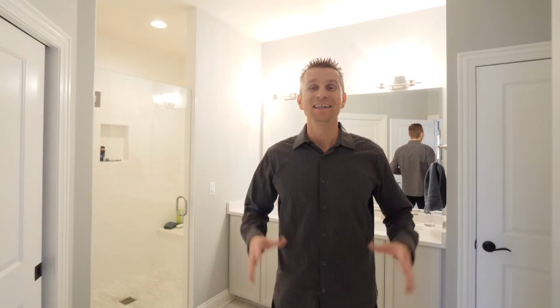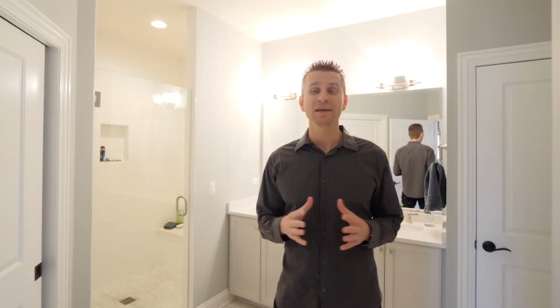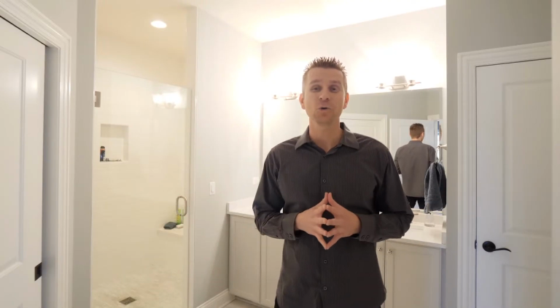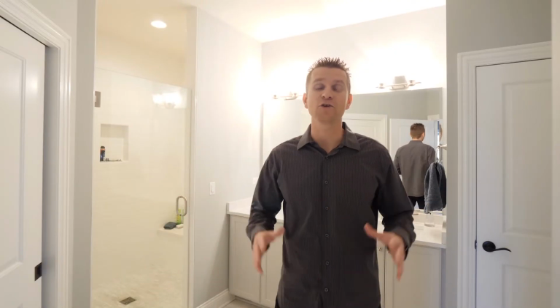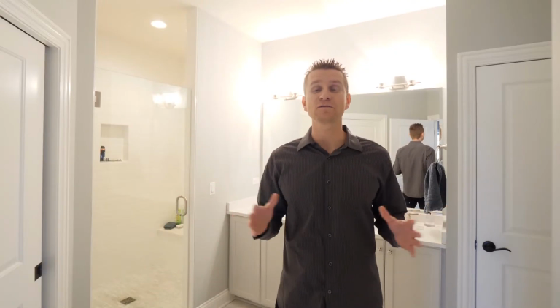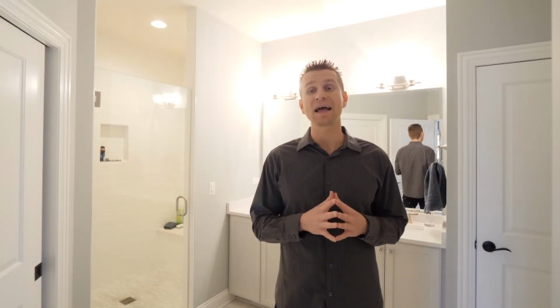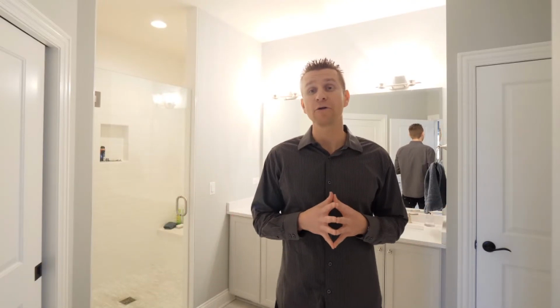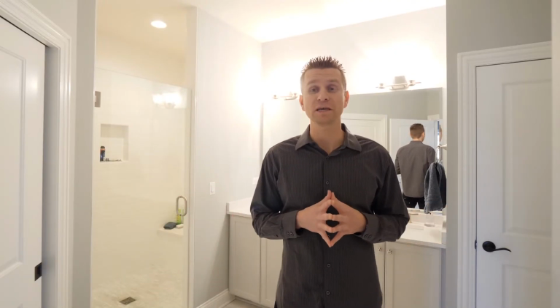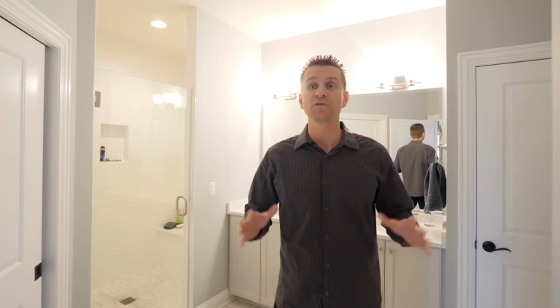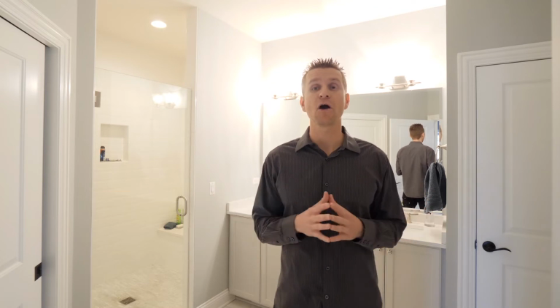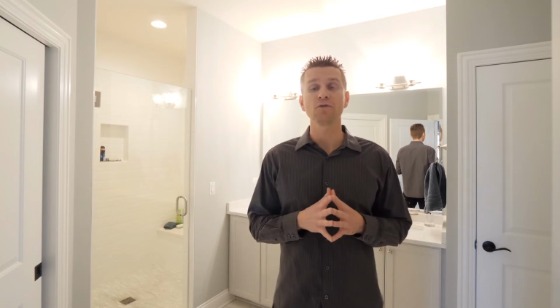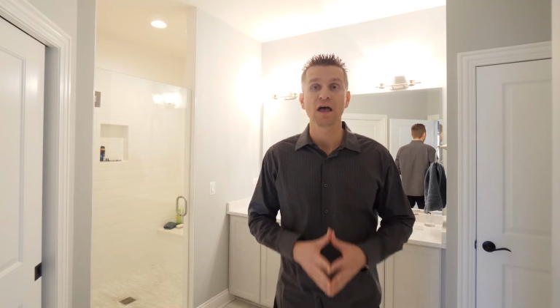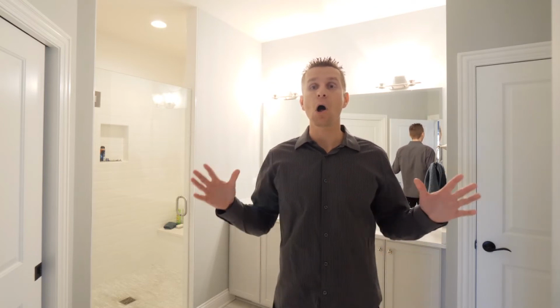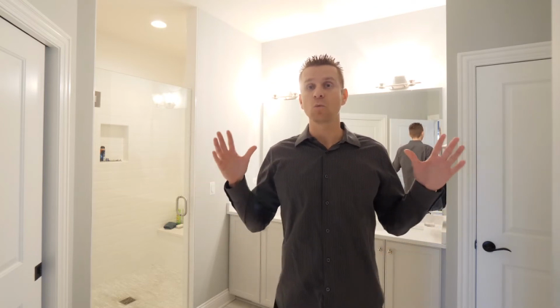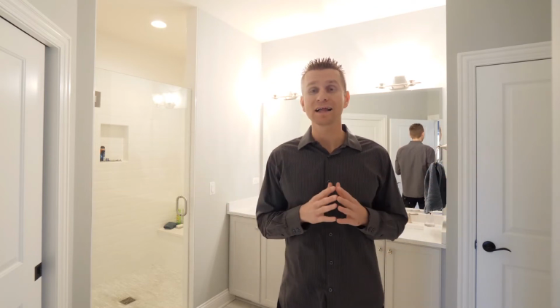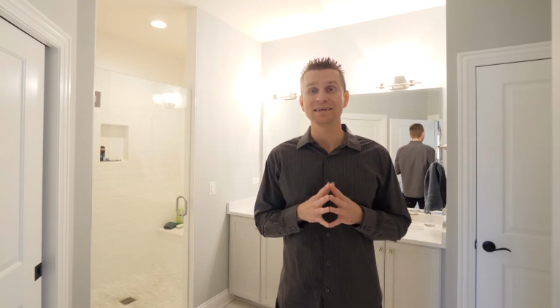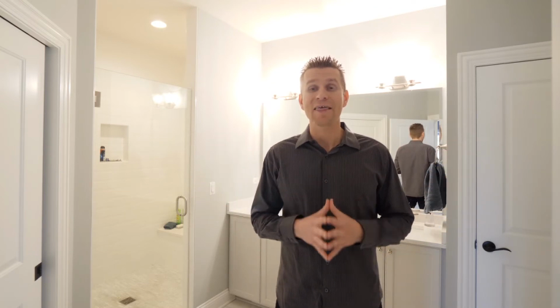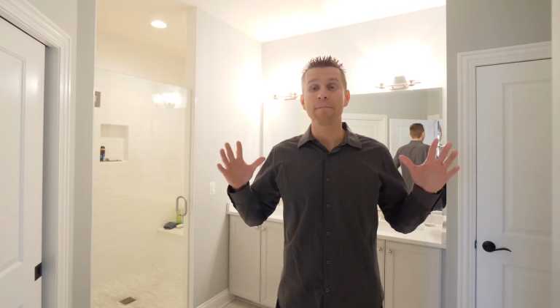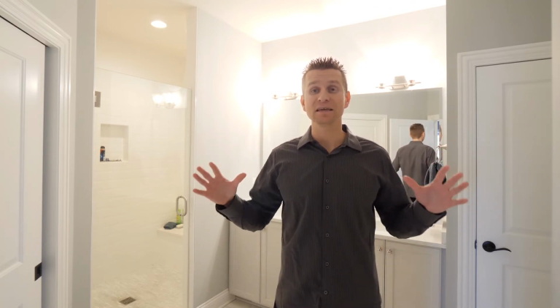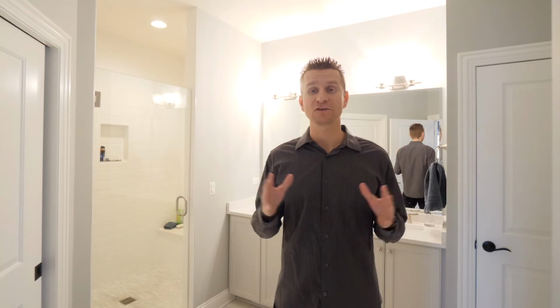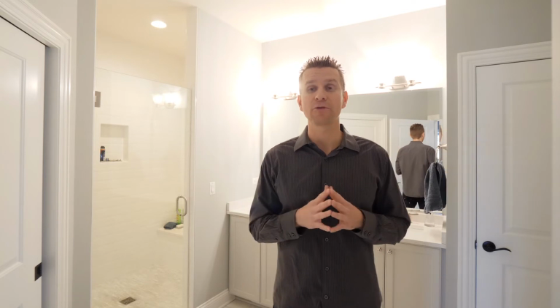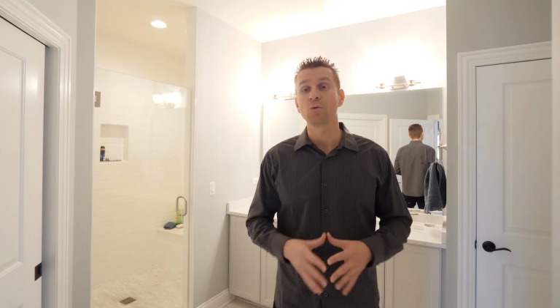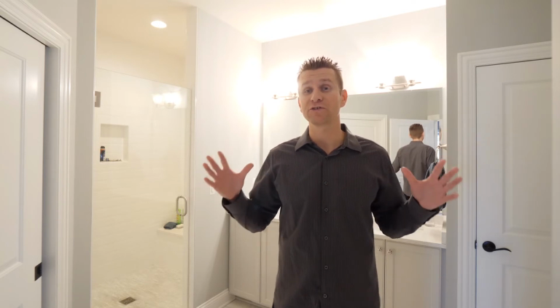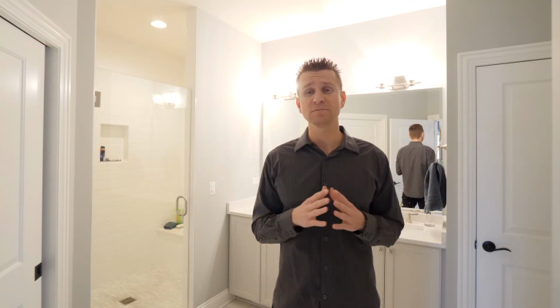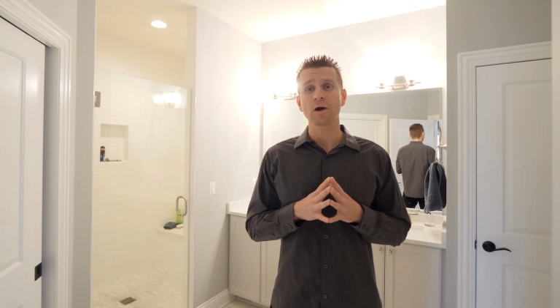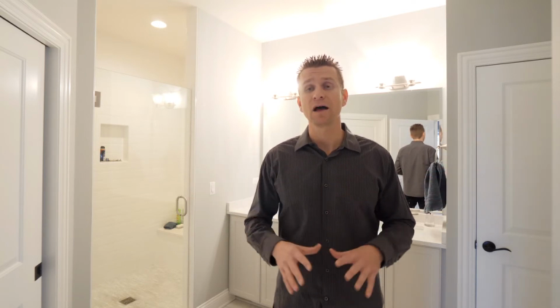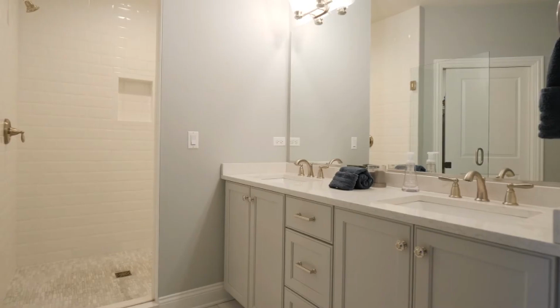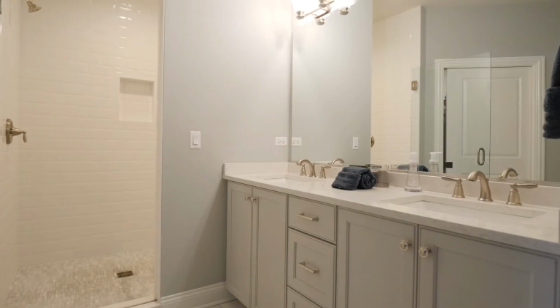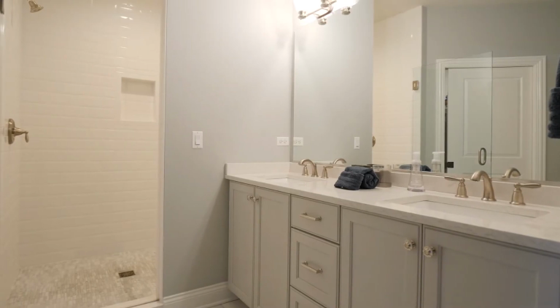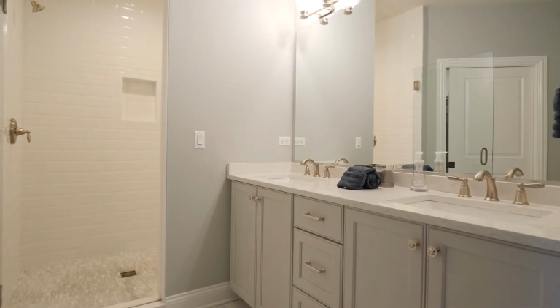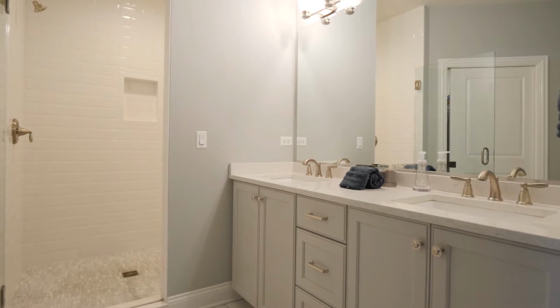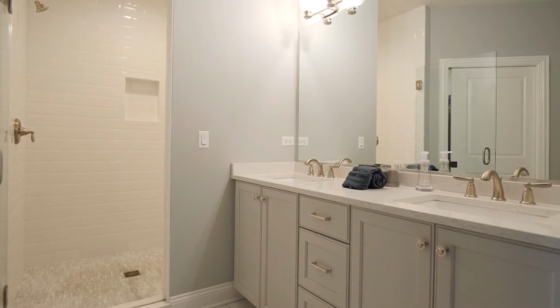Live like a king and queen in your first floor master bedroom suite, which features hardwood floors, a large walk-in closet, and this amazing master bathroom, which features custom tile work, a custom double bowl vanity, and this massive shower.